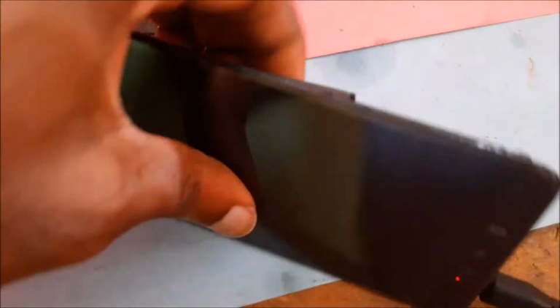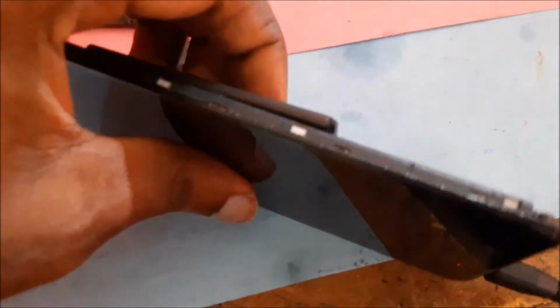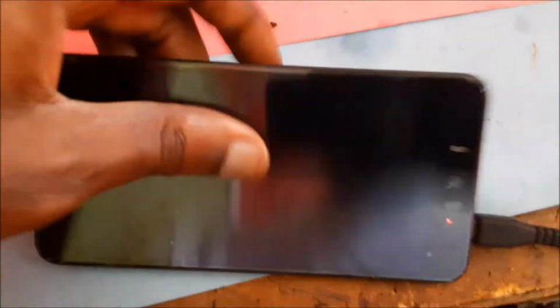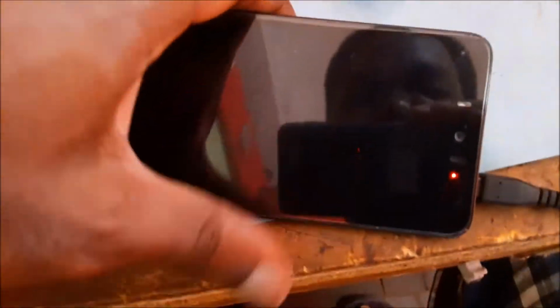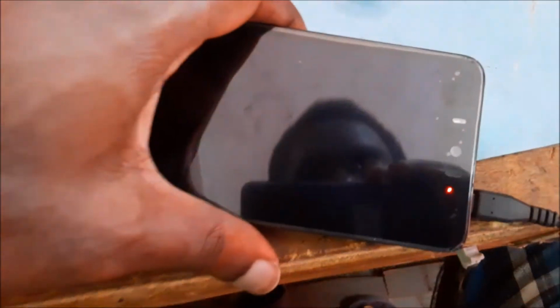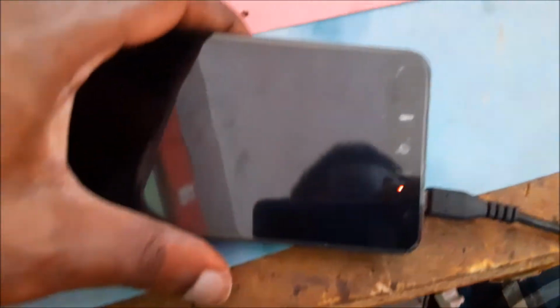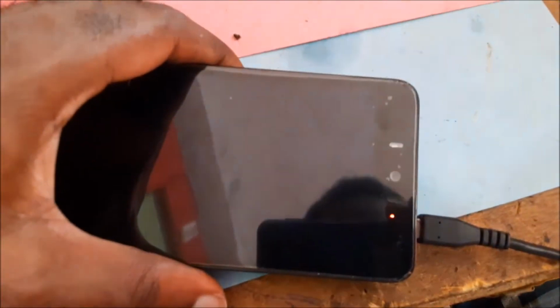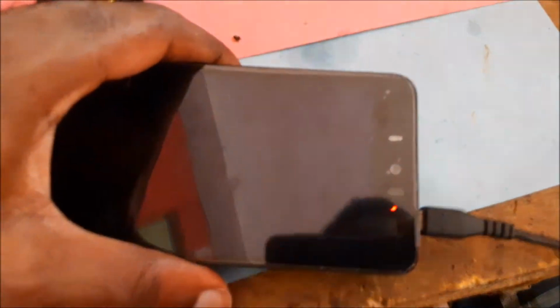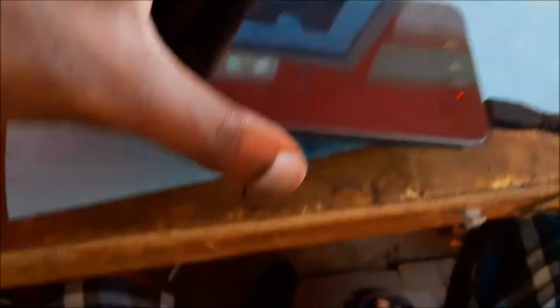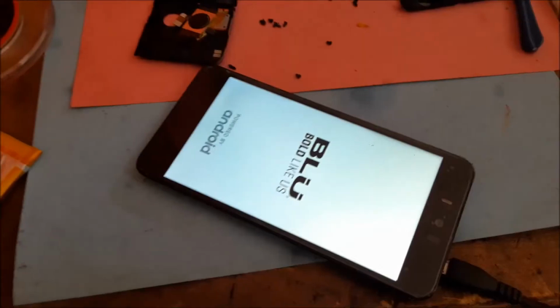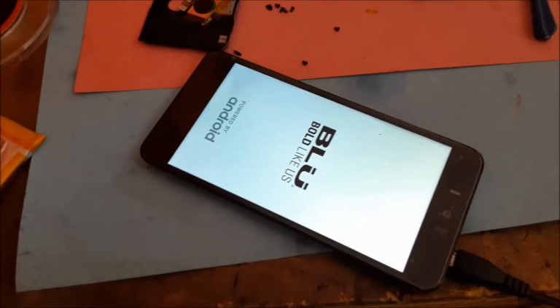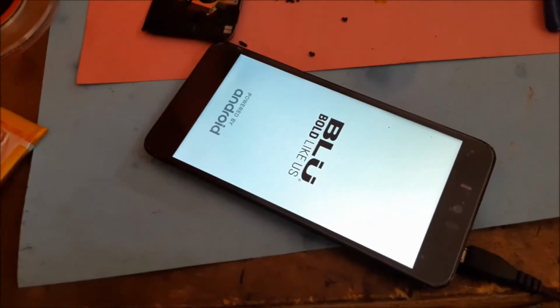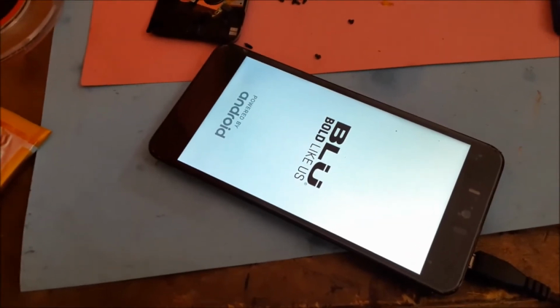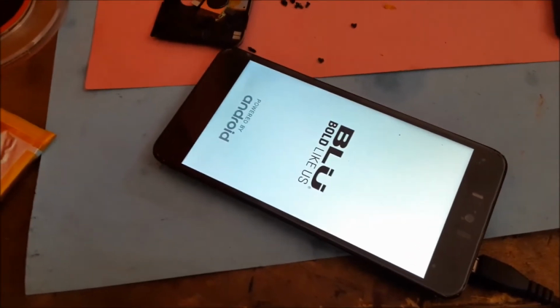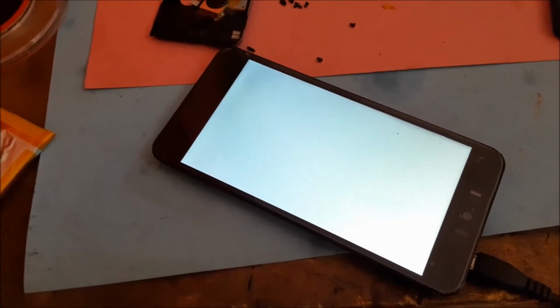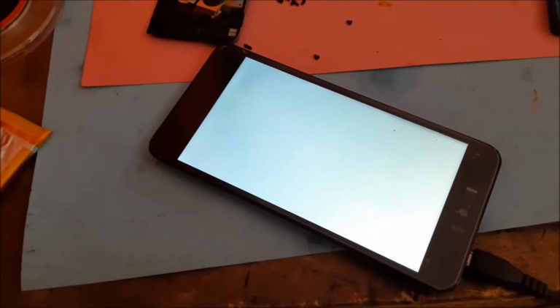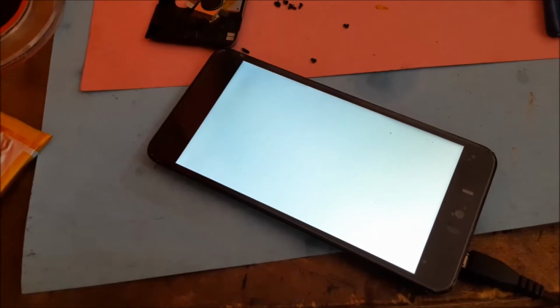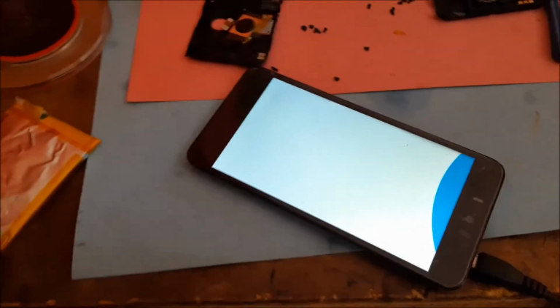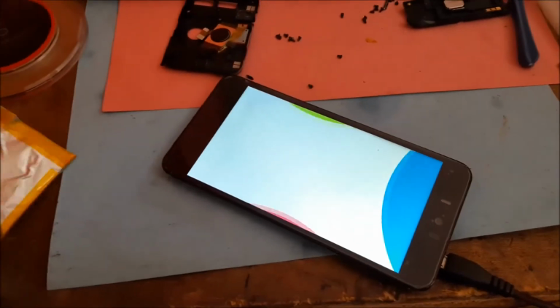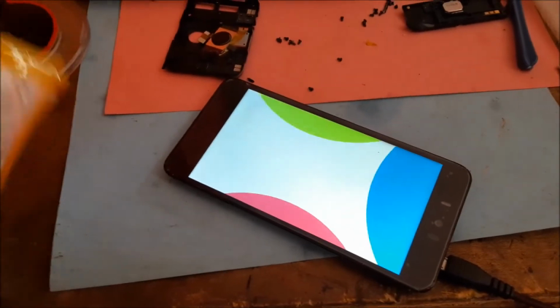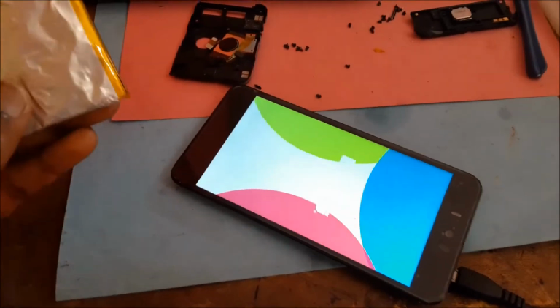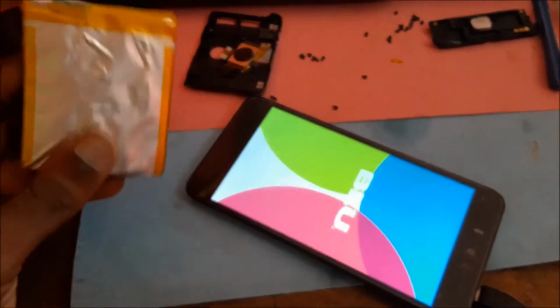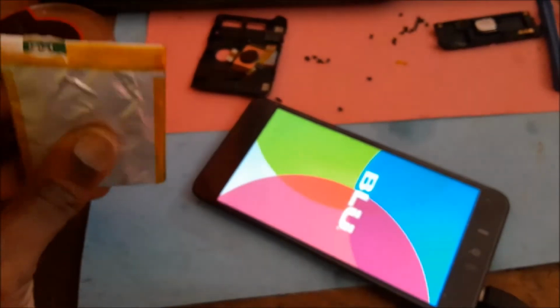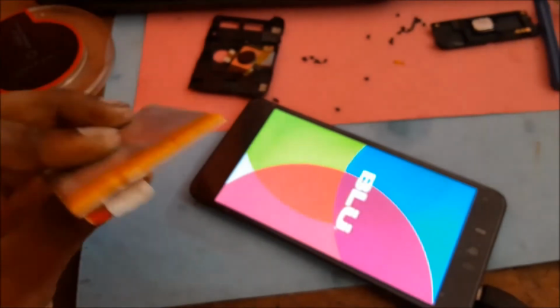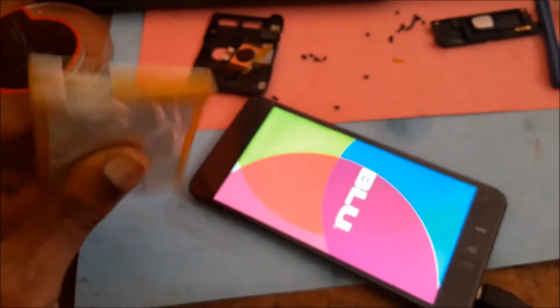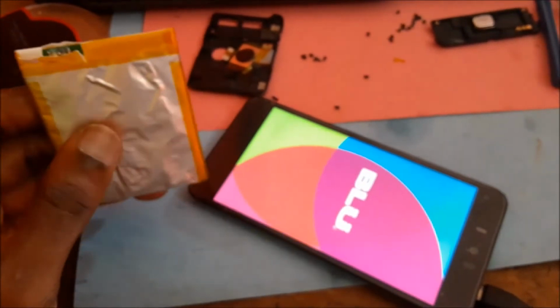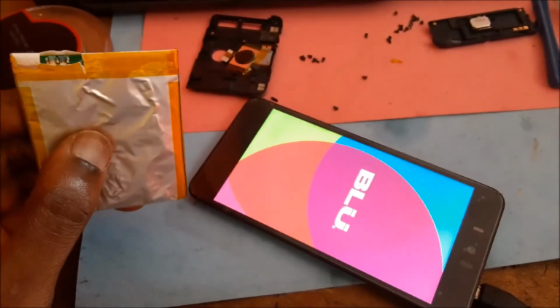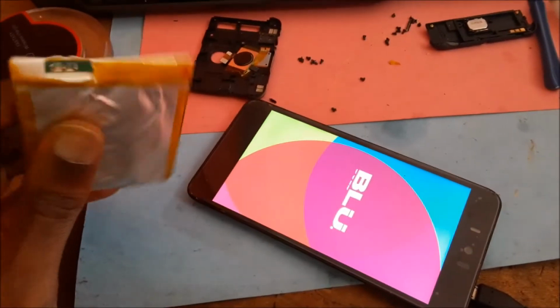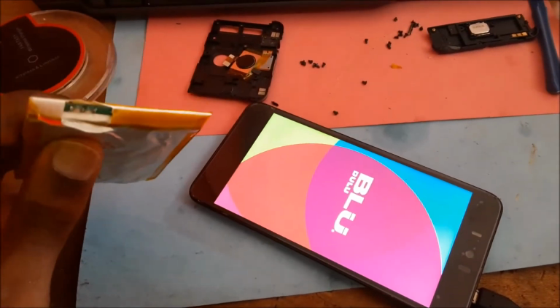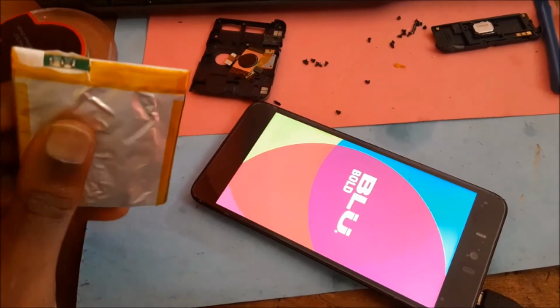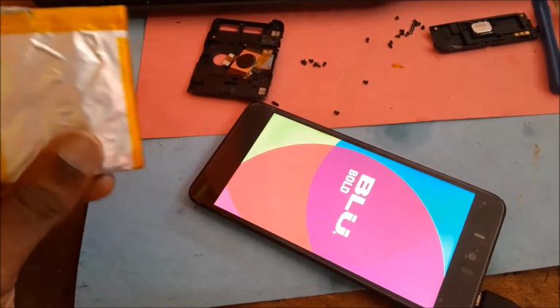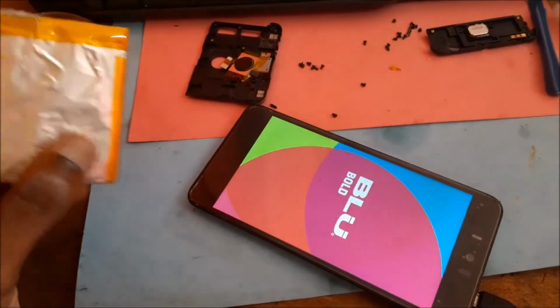I am going to turn the phone on. You can see the charge light there. This was just a phone that was put down for some time, and because of that the battery got bad and it is not charging.